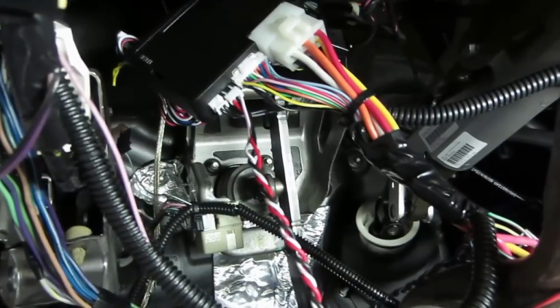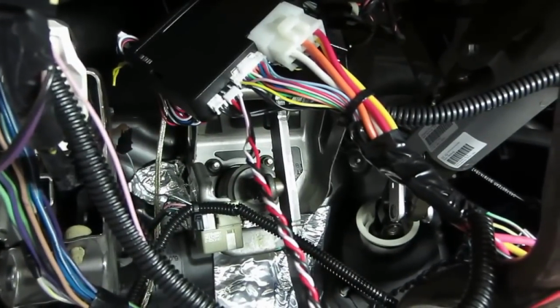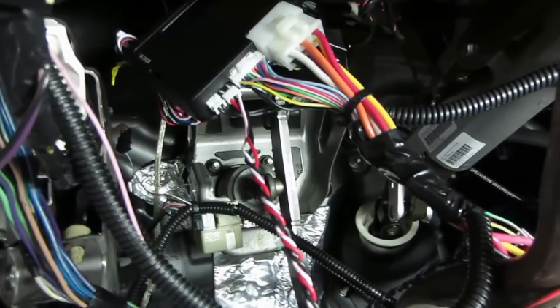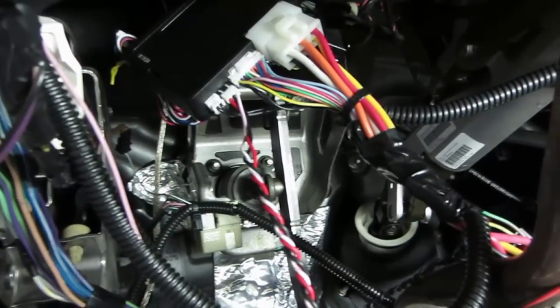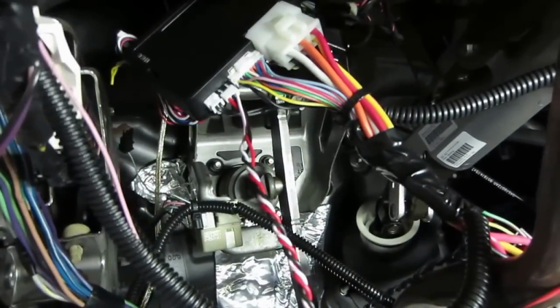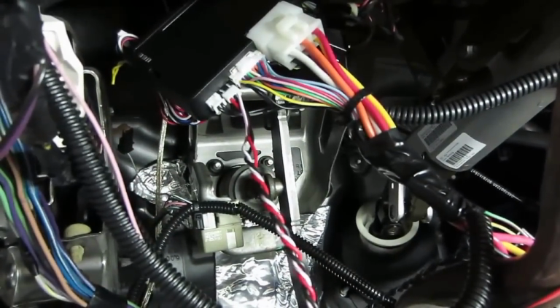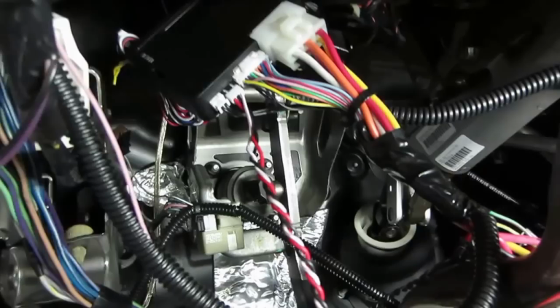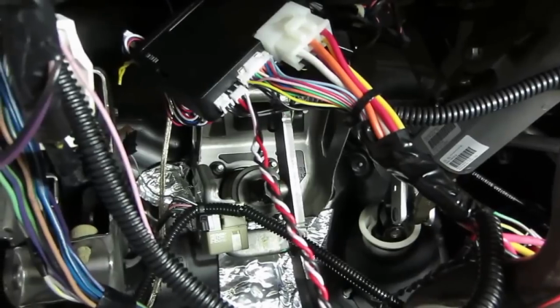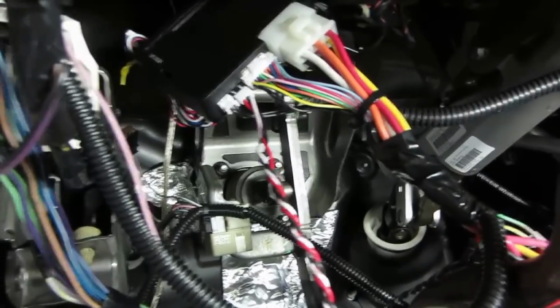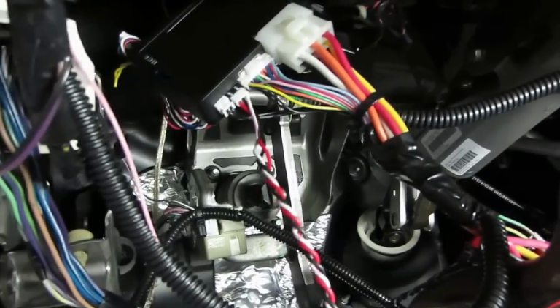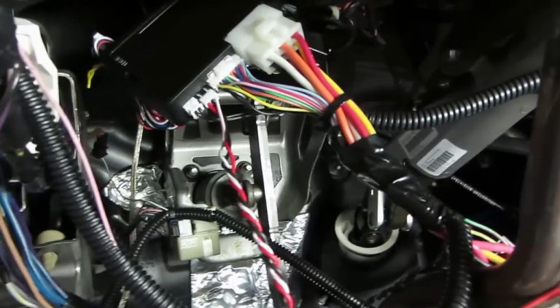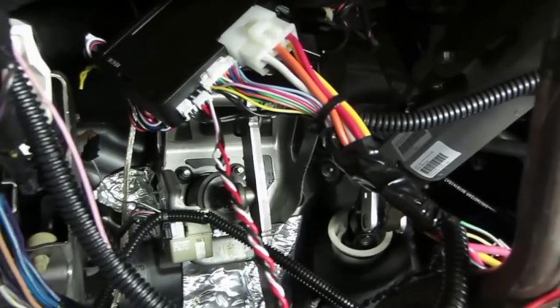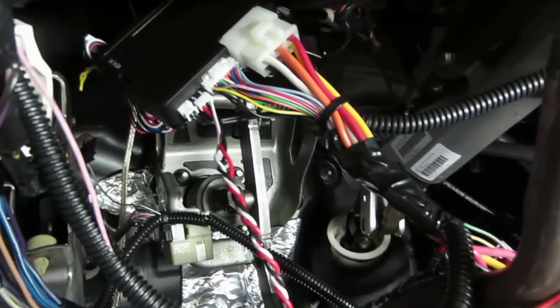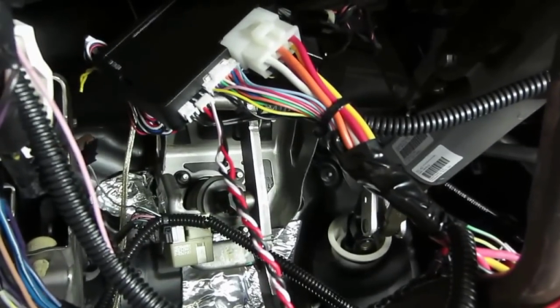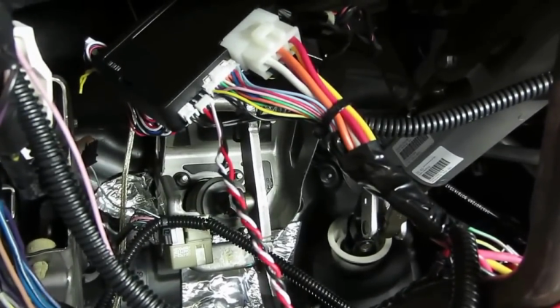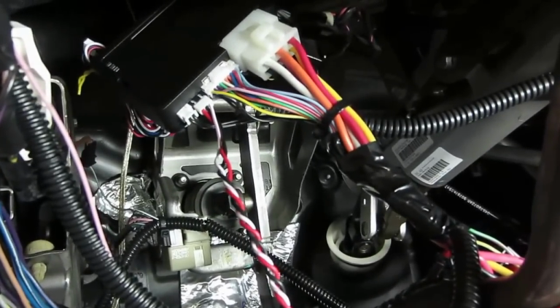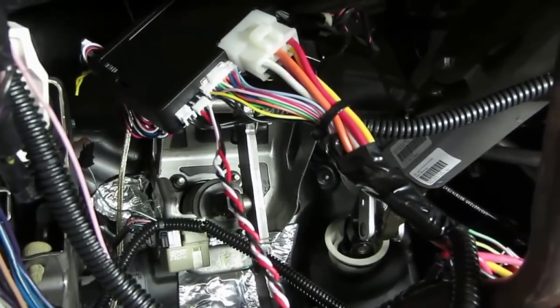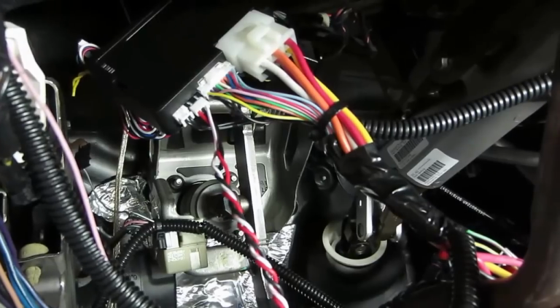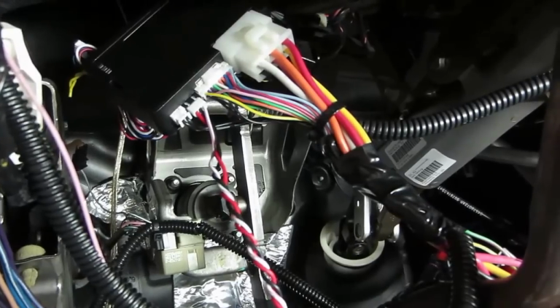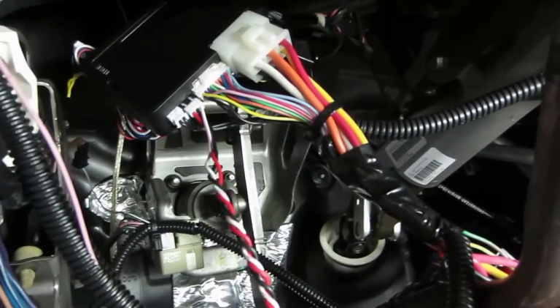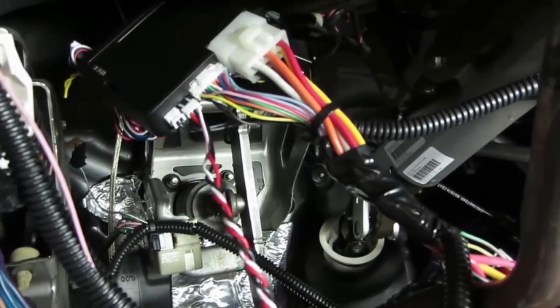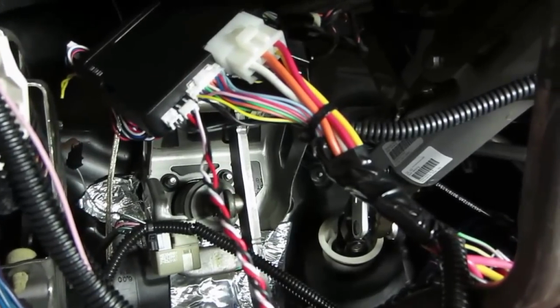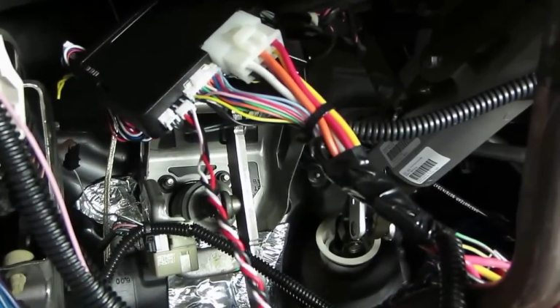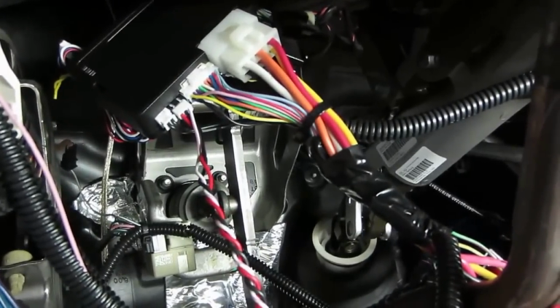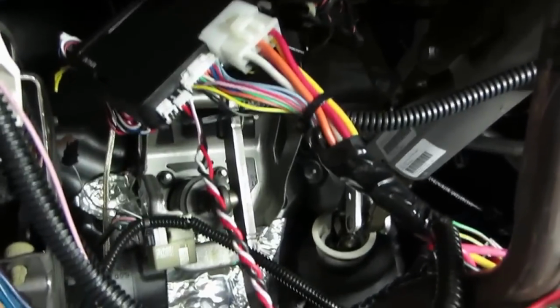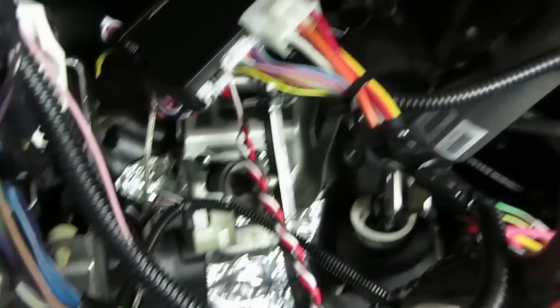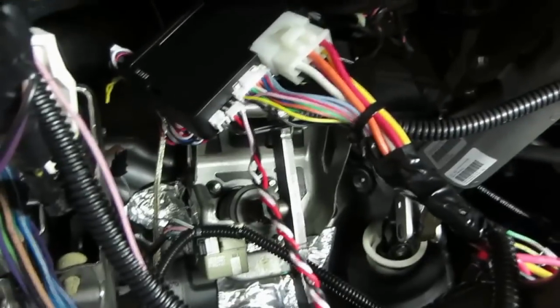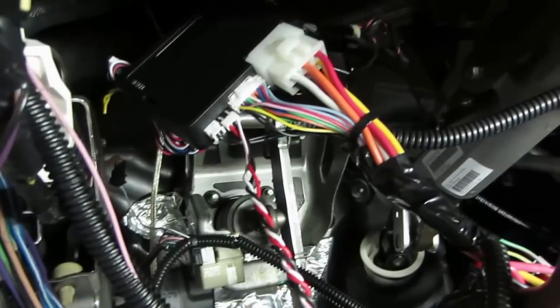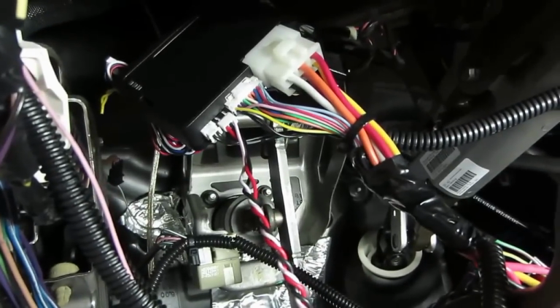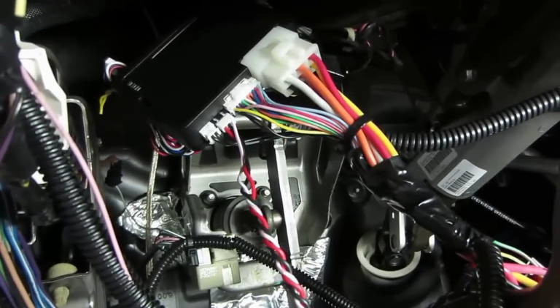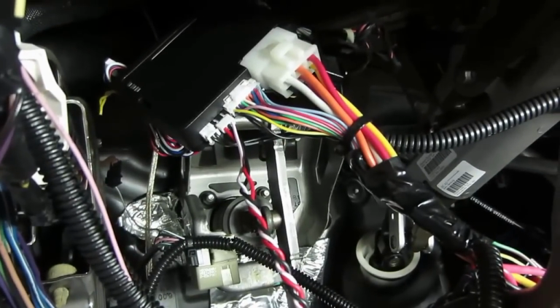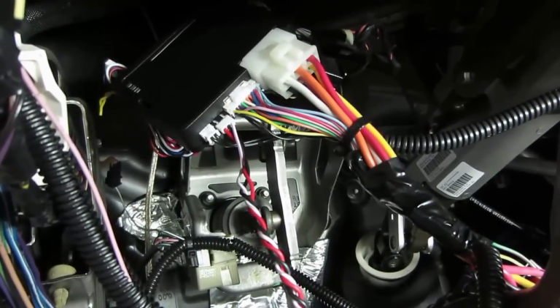You can expand it and make it more like a real alarm system — that's pretty cool. For me it's a must-have, and it's there for the taking, so you might as well use it. That's my little tip with the EVO 1: adding a shock sensor. Give it a go, give it a try, see if you like it.